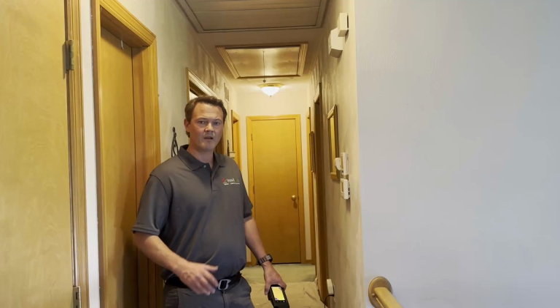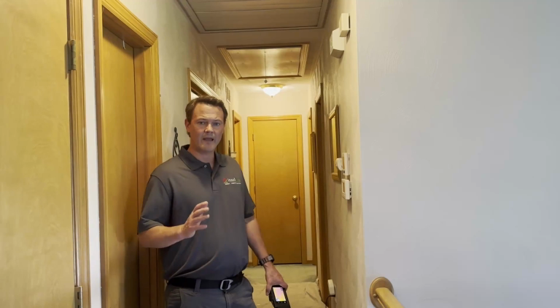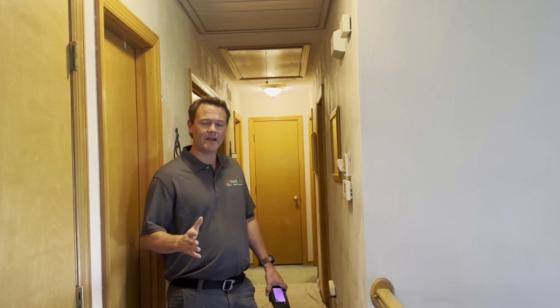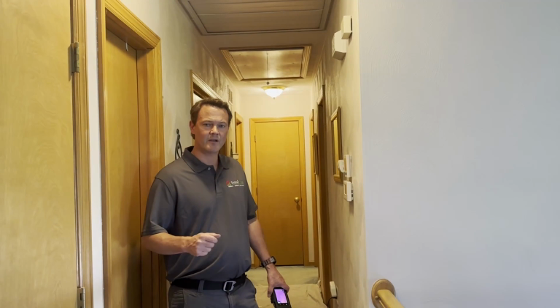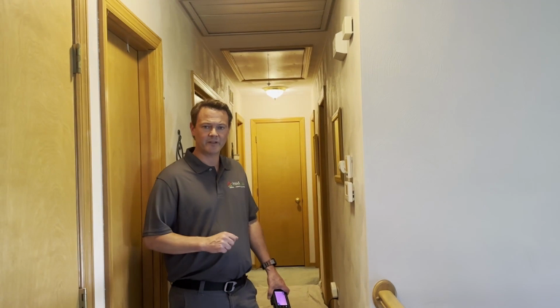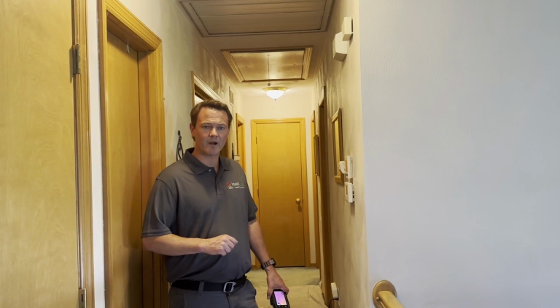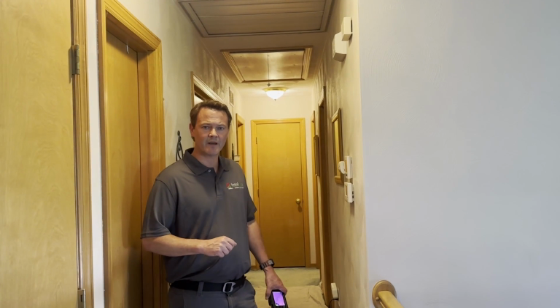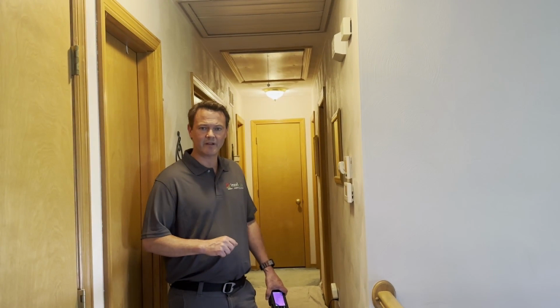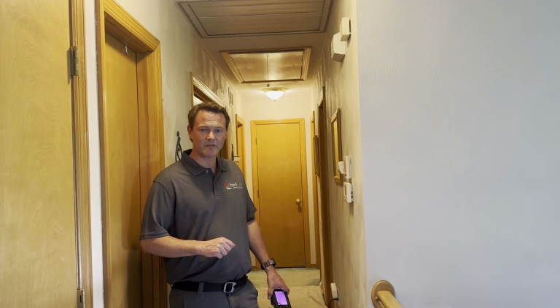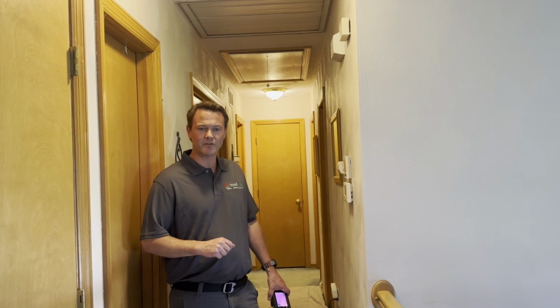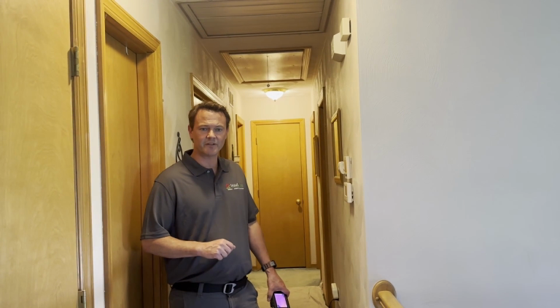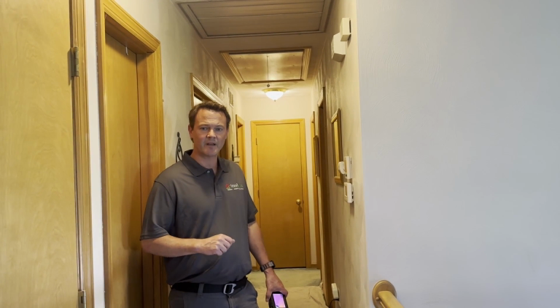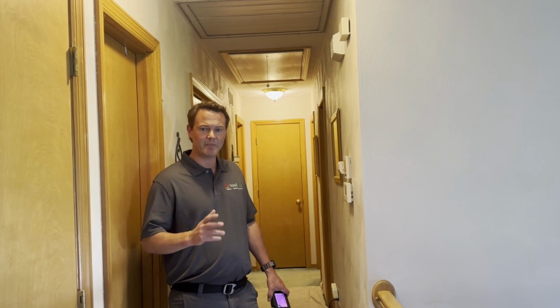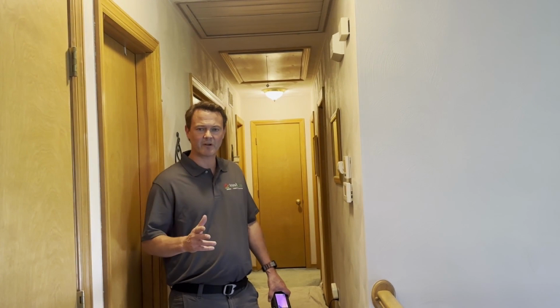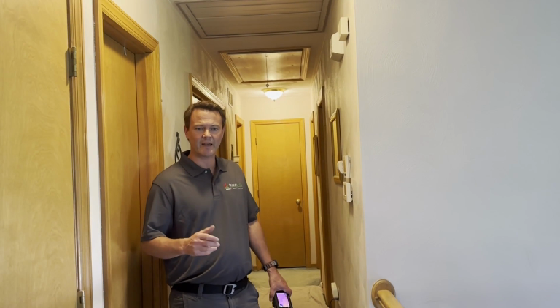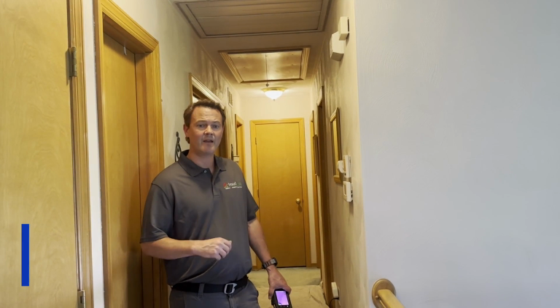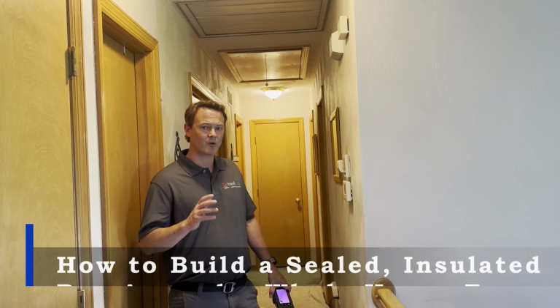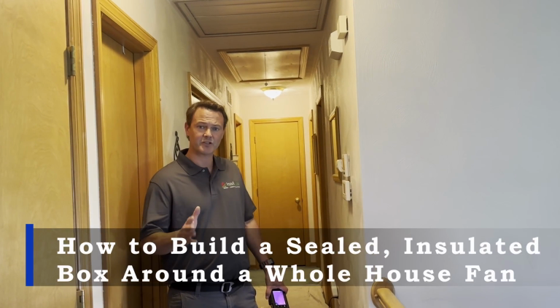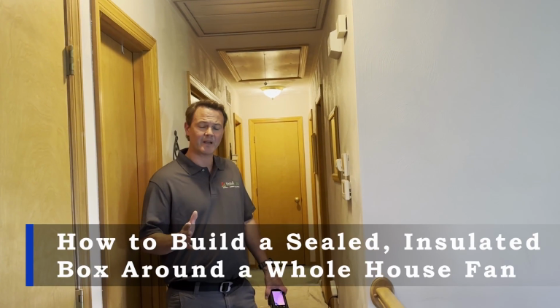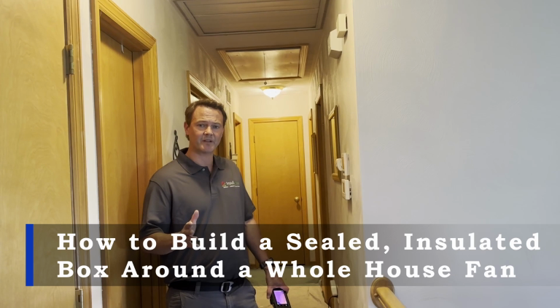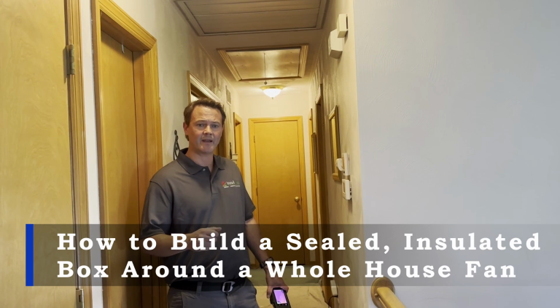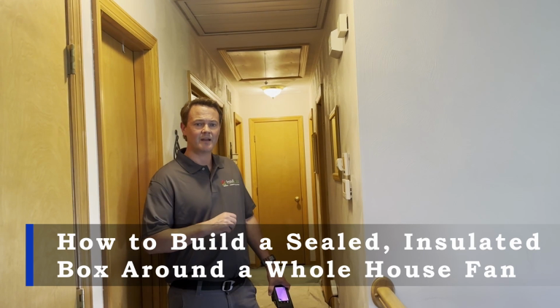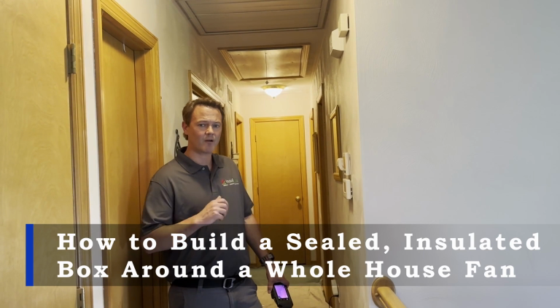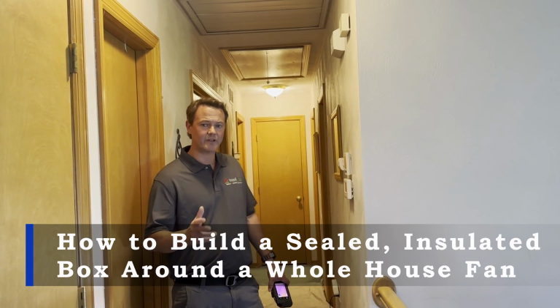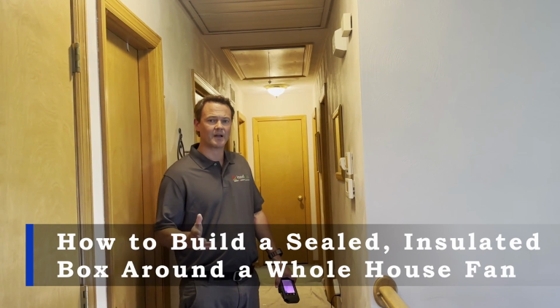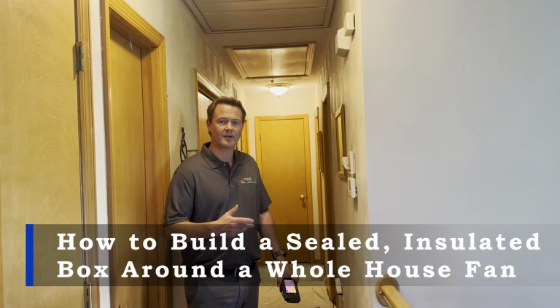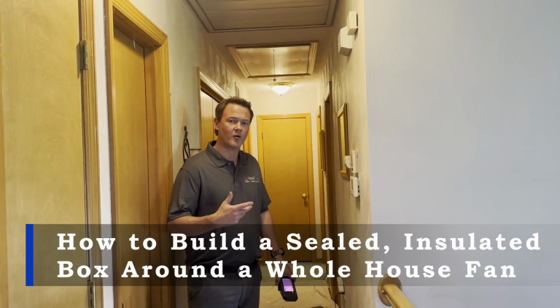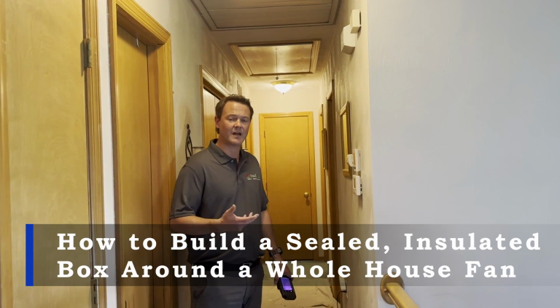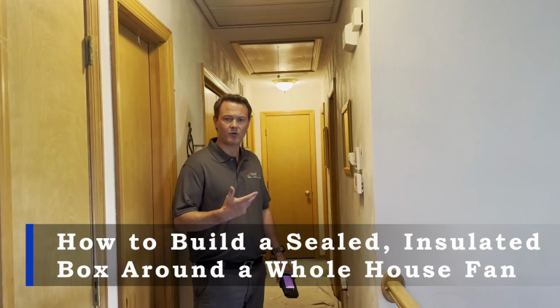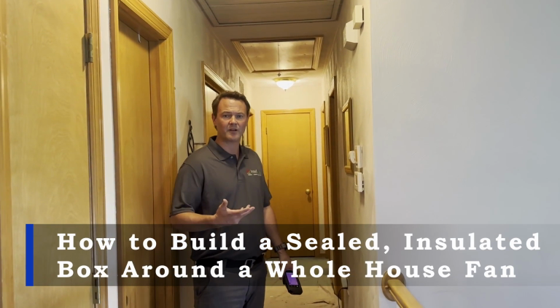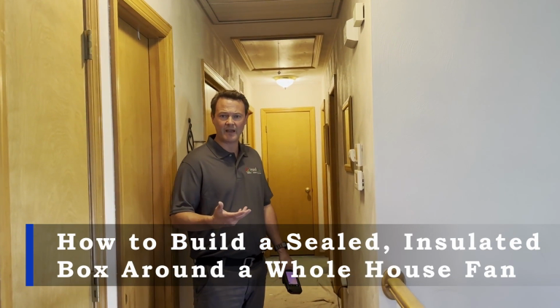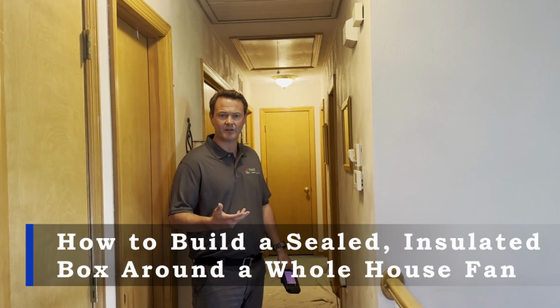Andy Haig here with Insulwise Energy and Comfort Solutions in Pittsburgh. What I'm going to show you today is how we address homes that have a whole house fan in them.